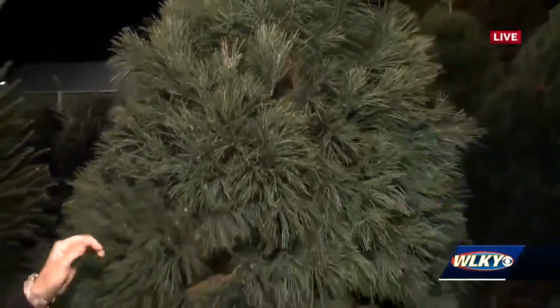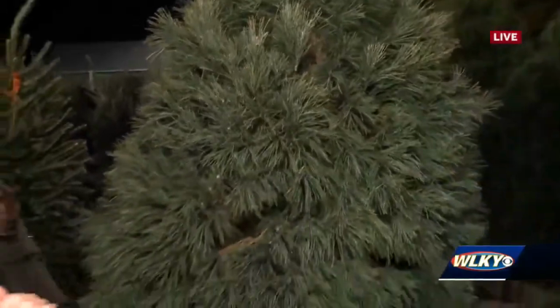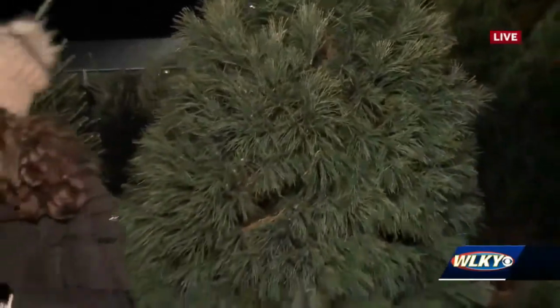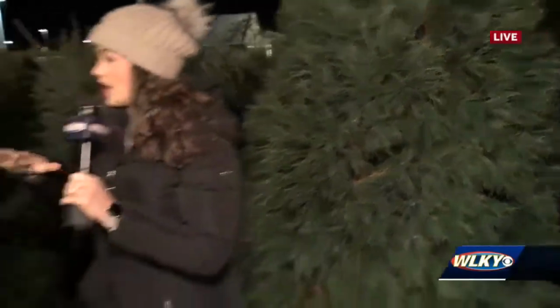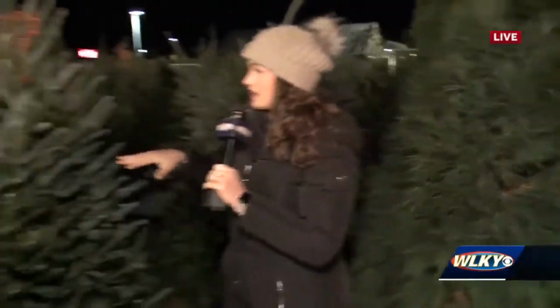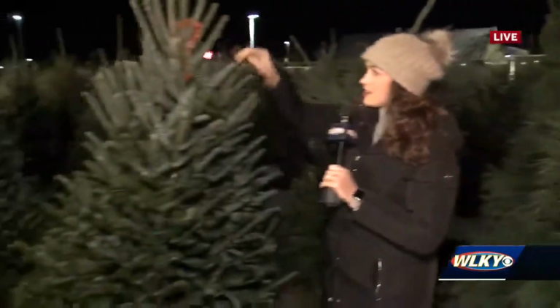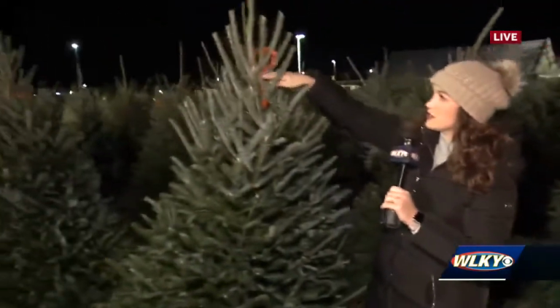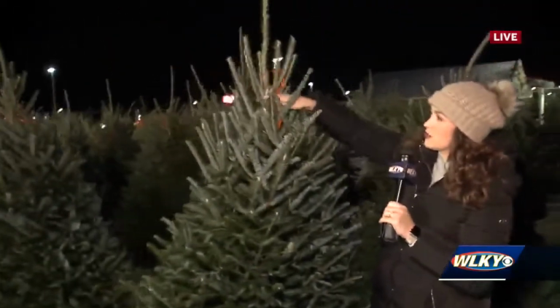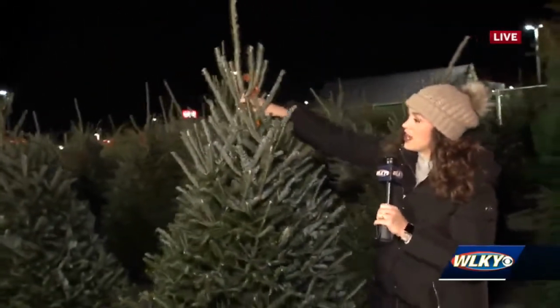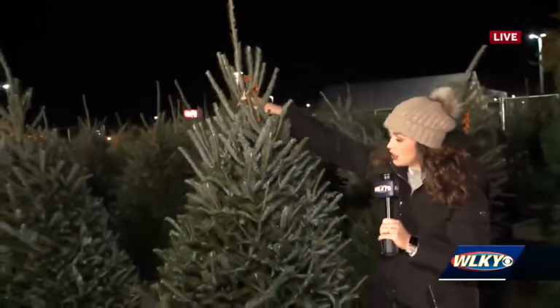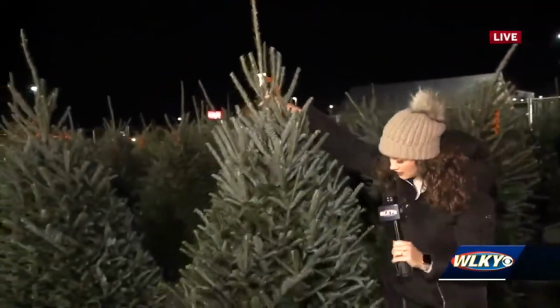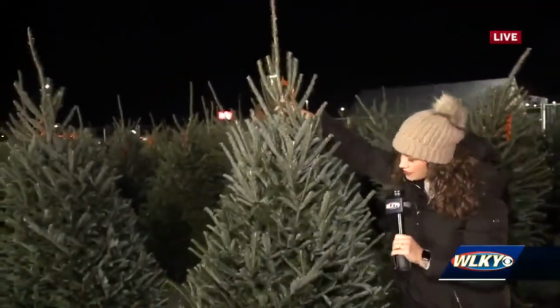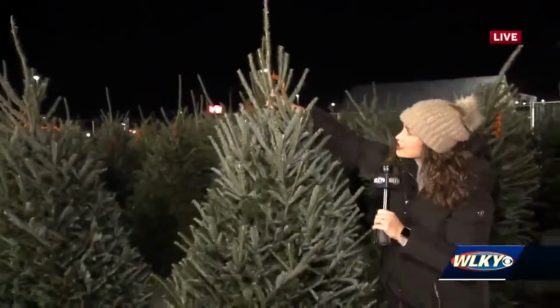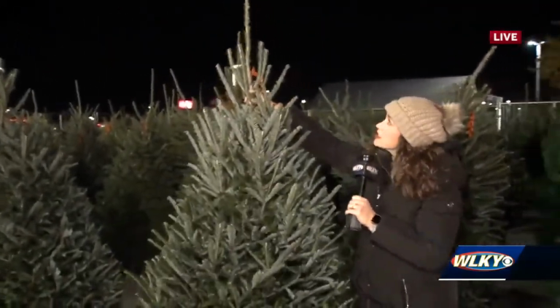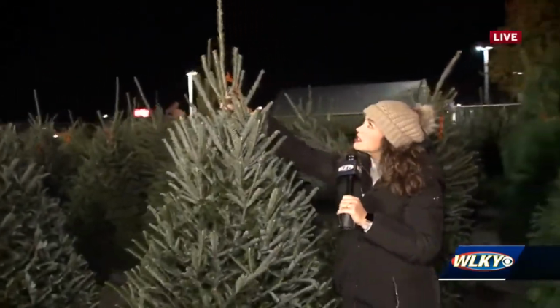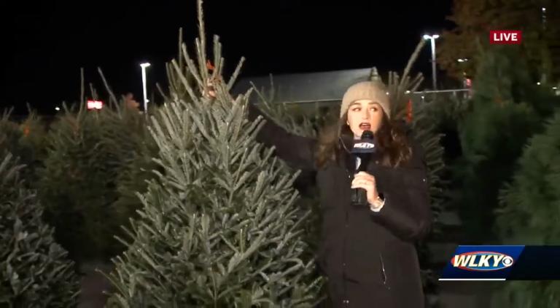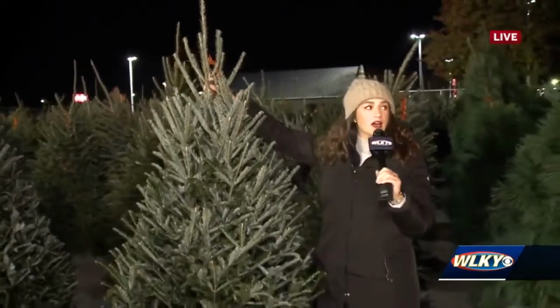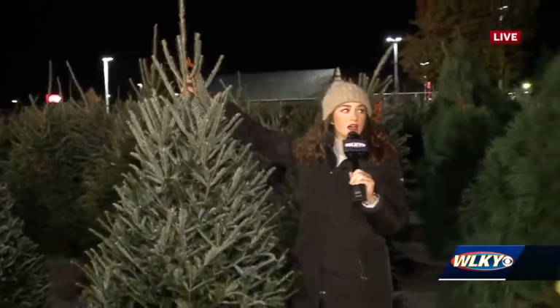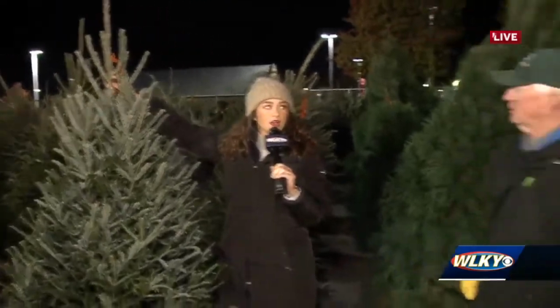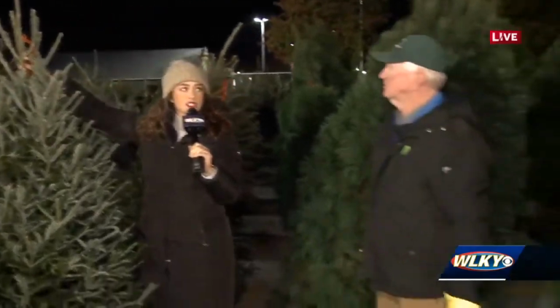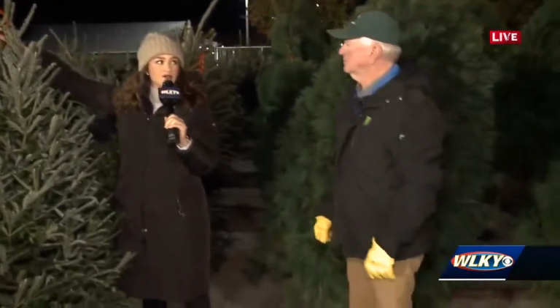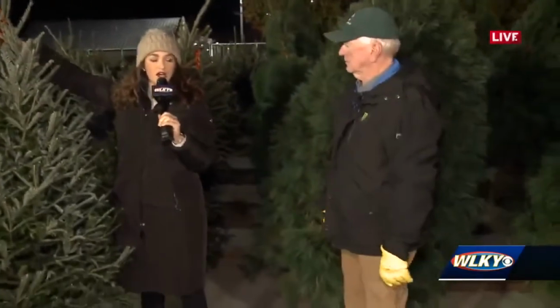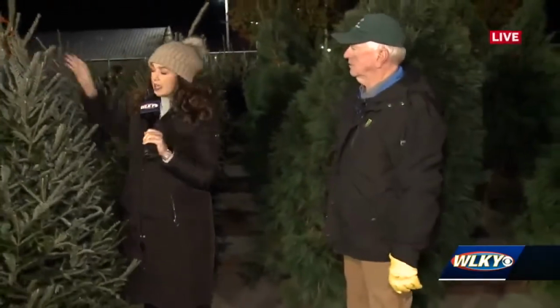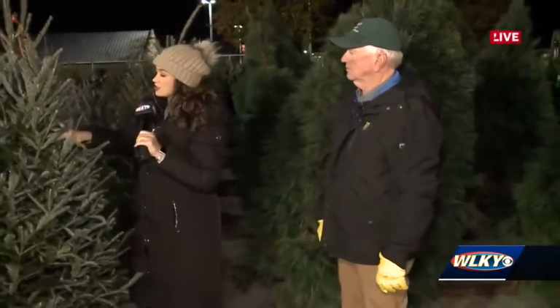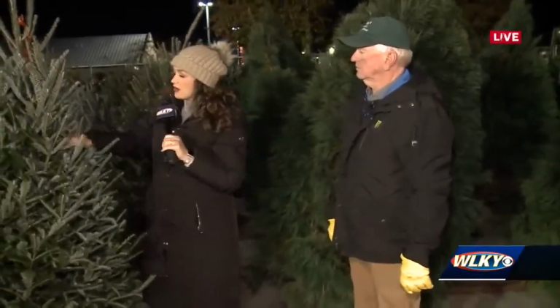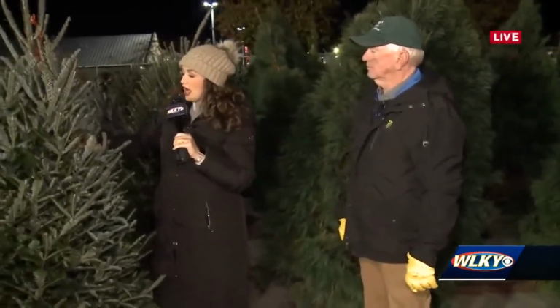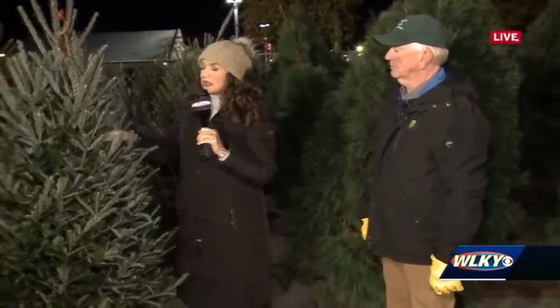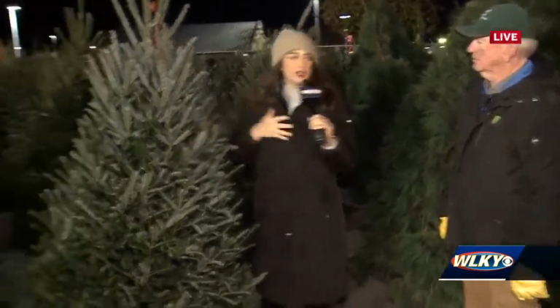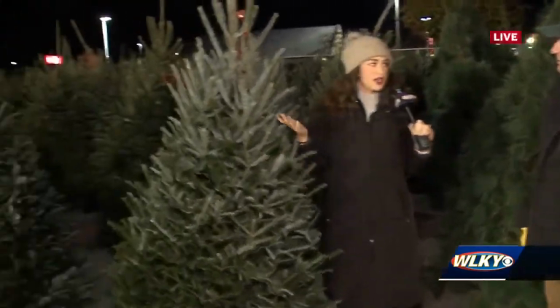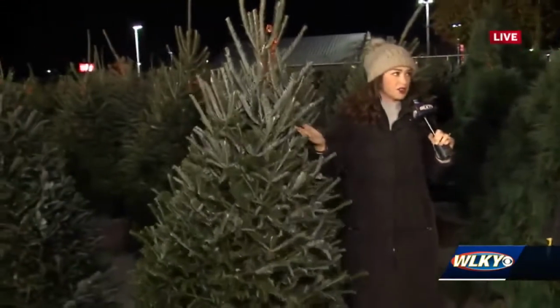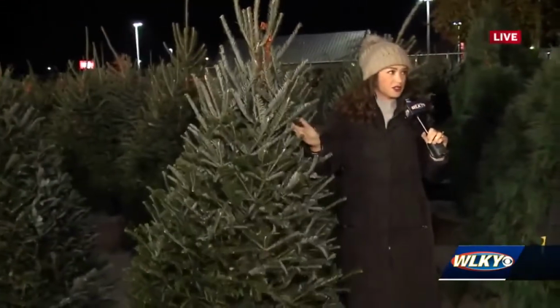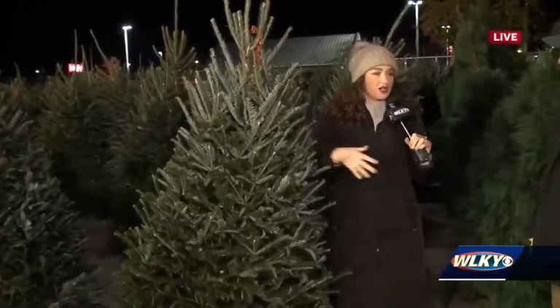They sure are pretty though — this one looks pretty good. How tall do you think that one is? That's probably close to seven foot. Okay, so when I pick out my tree at the Christmas tree lot, we can show people how to do it.